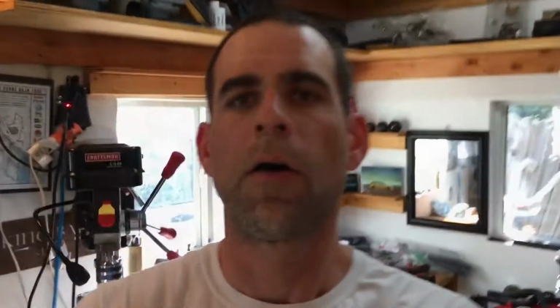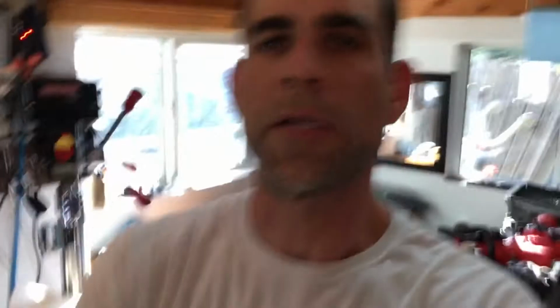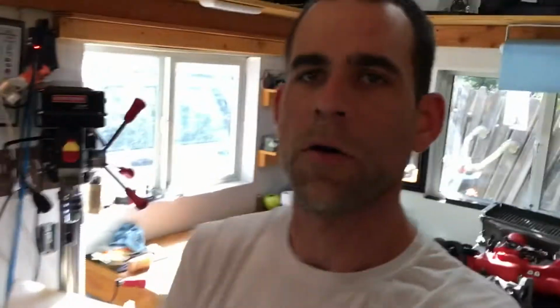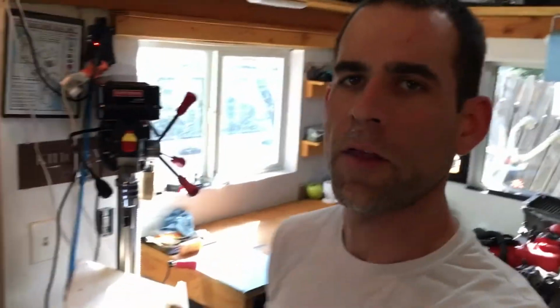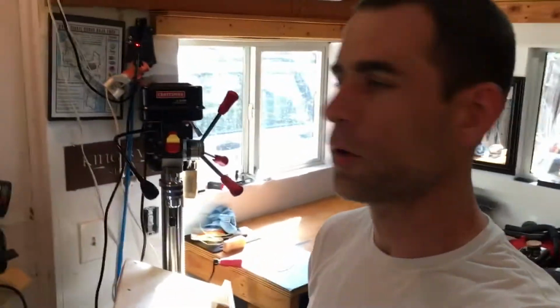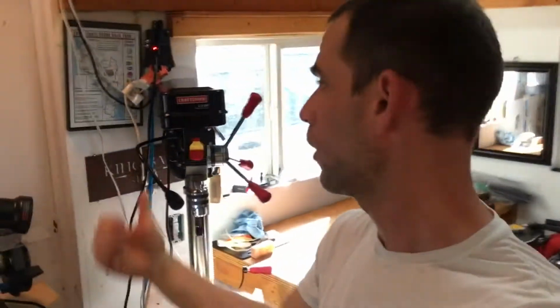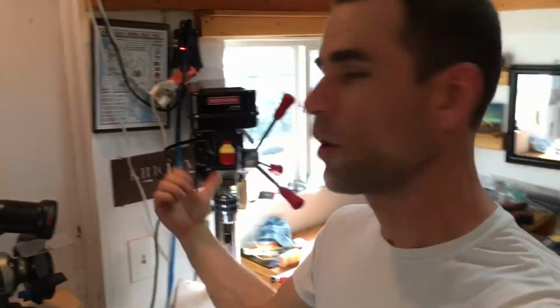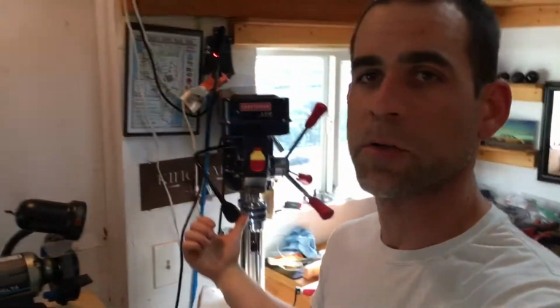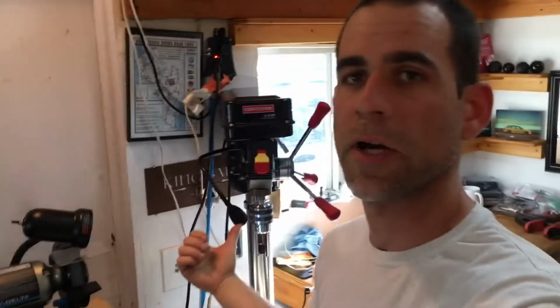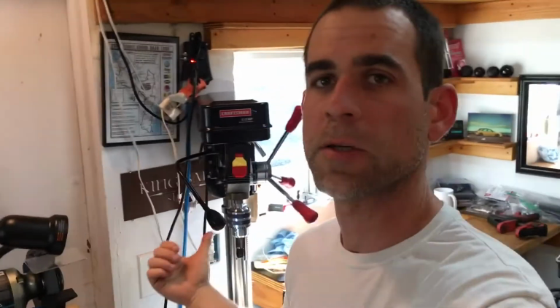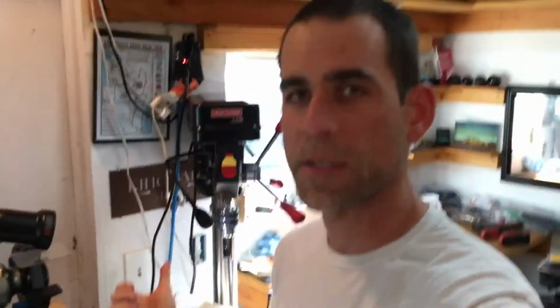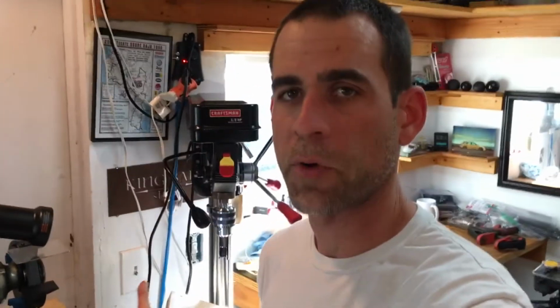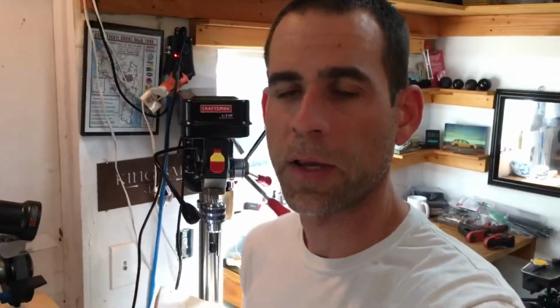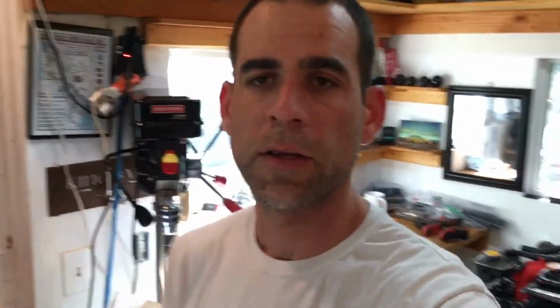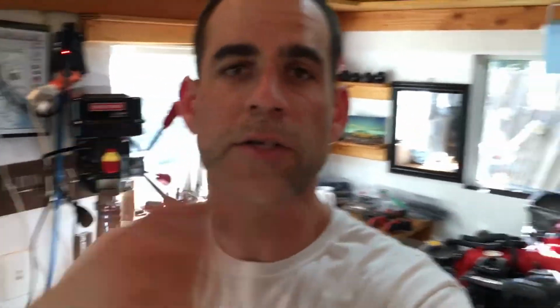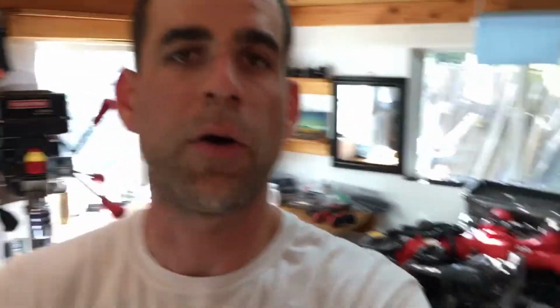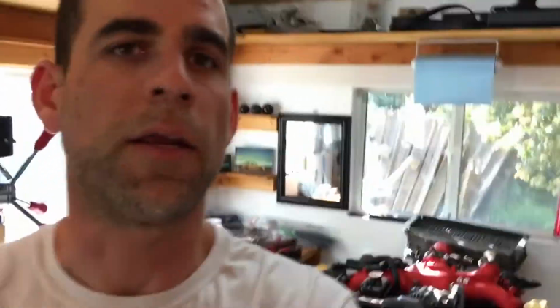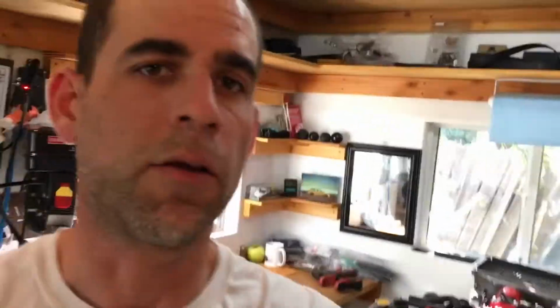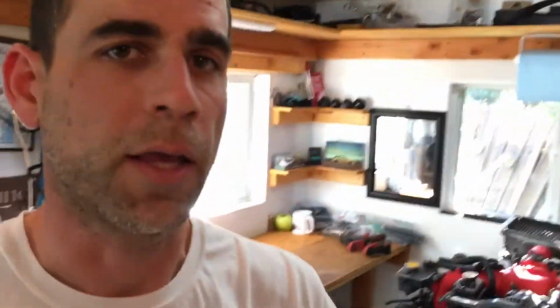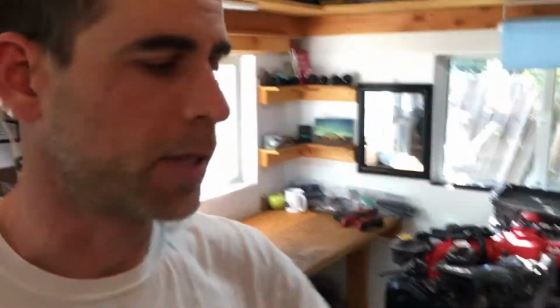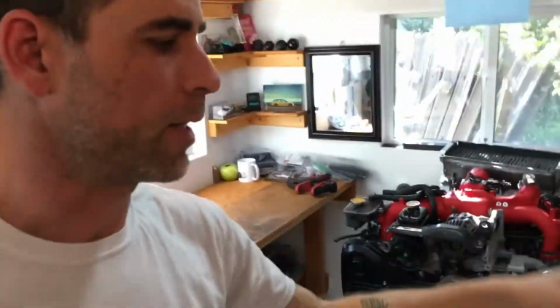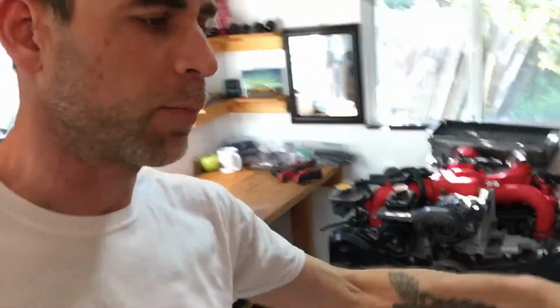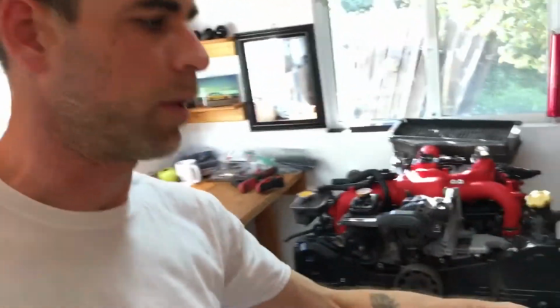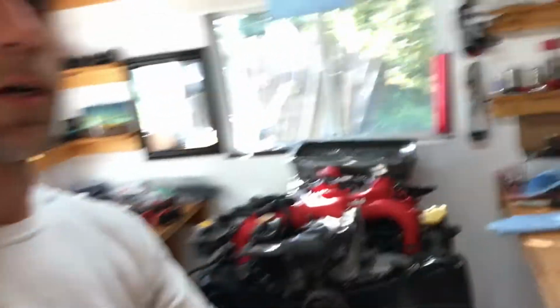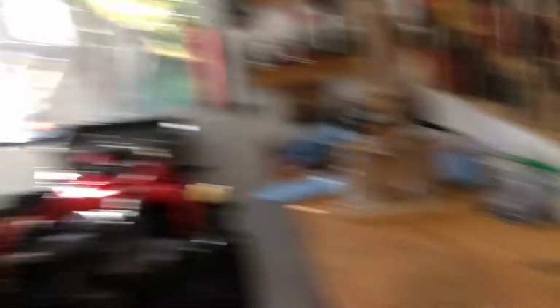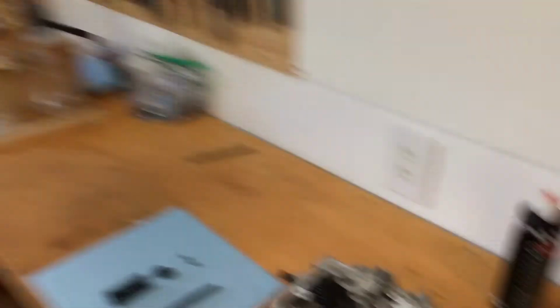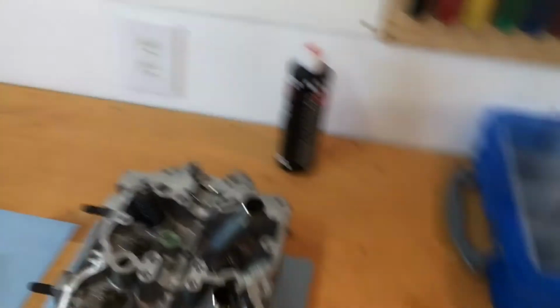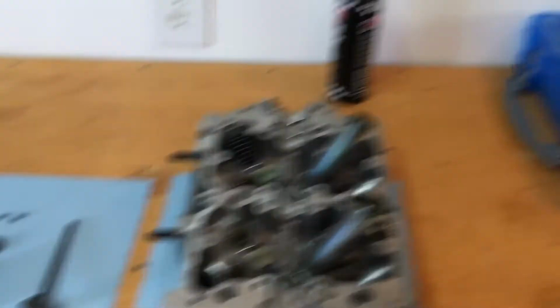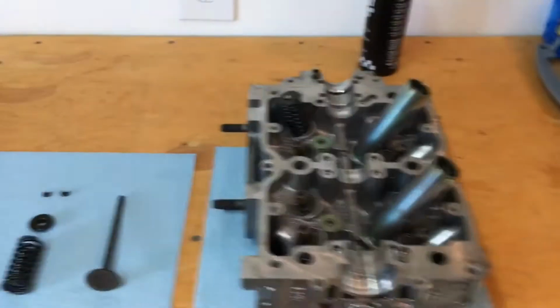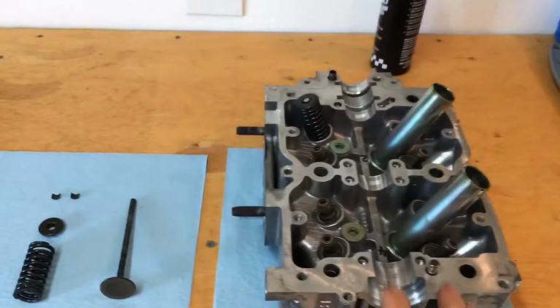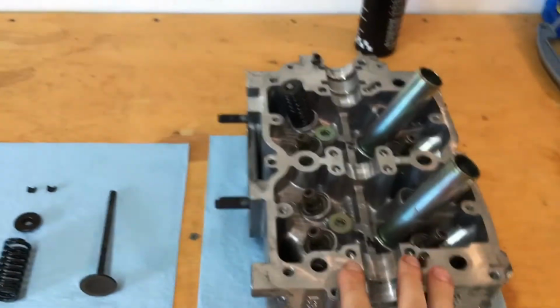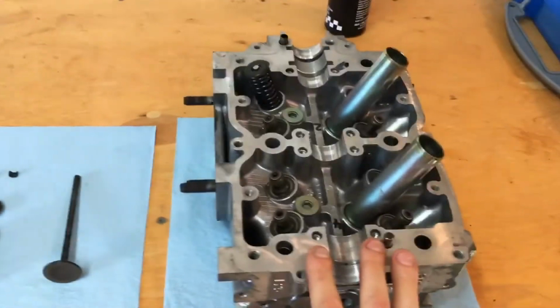Now that I've walked you through how I use the drill press to compress the spring, let's go ahead and take a look at the heads and assemble one. Here we go — here's one of the heads.